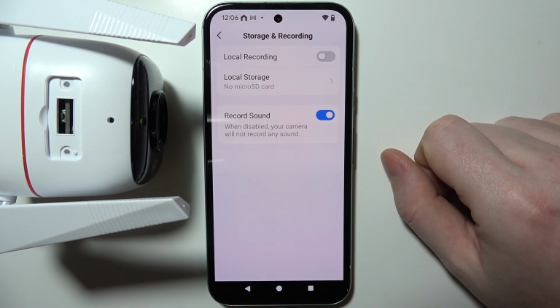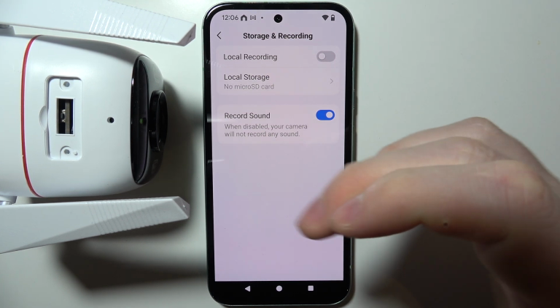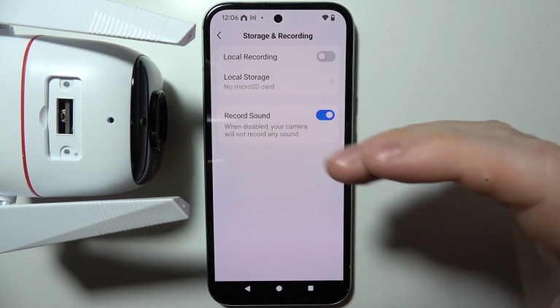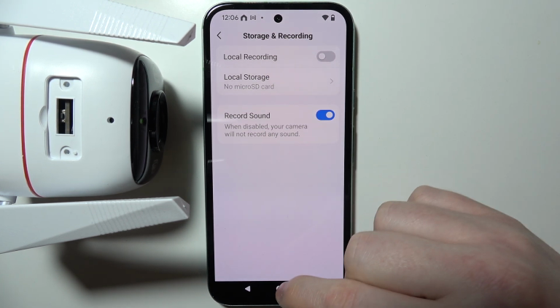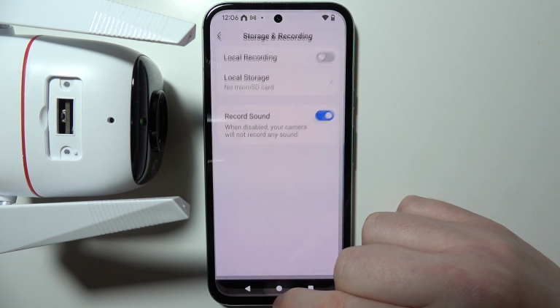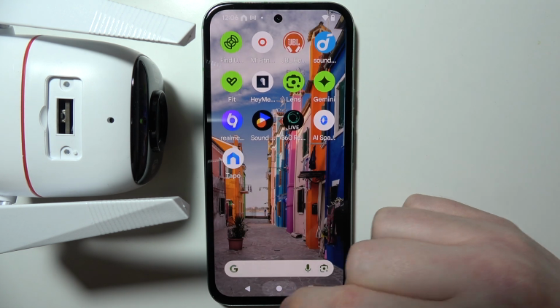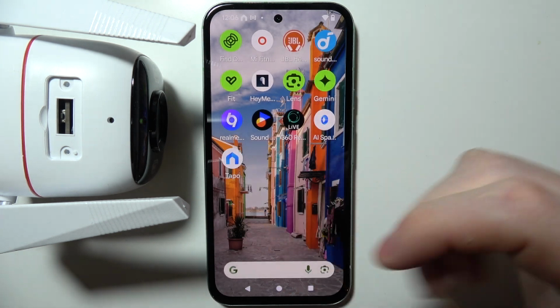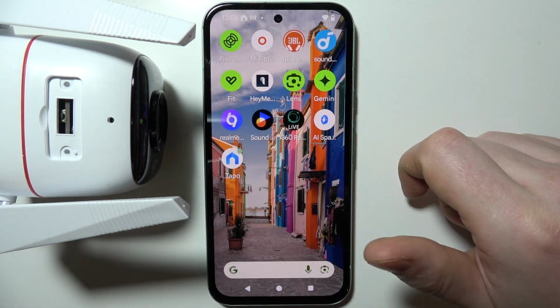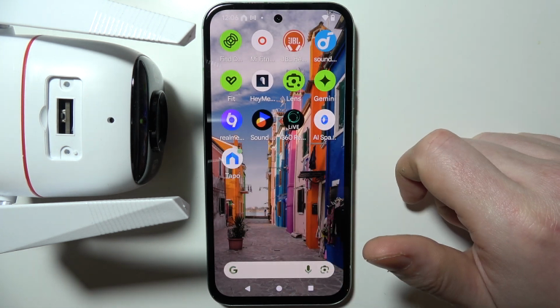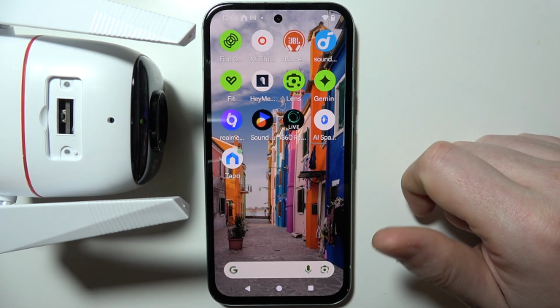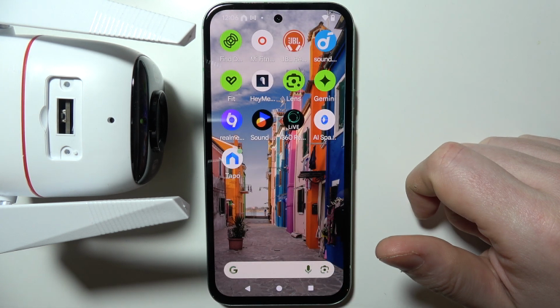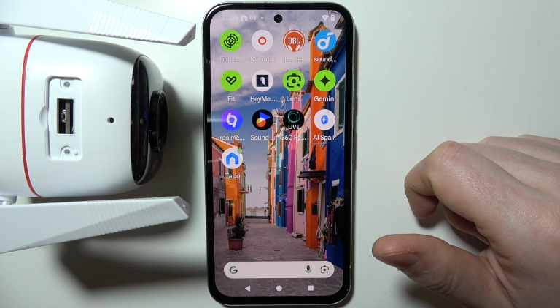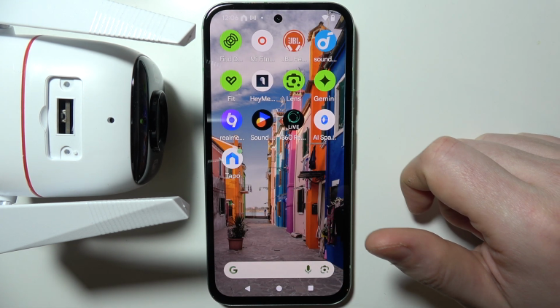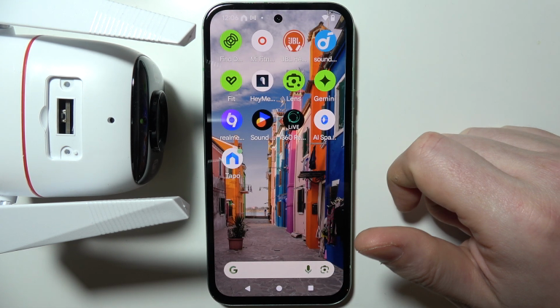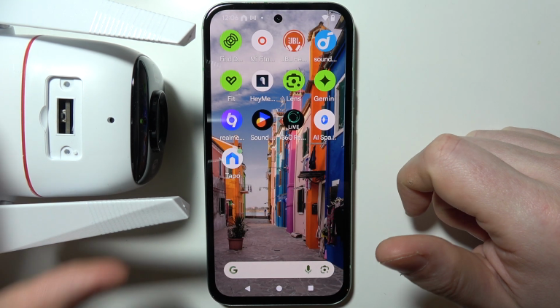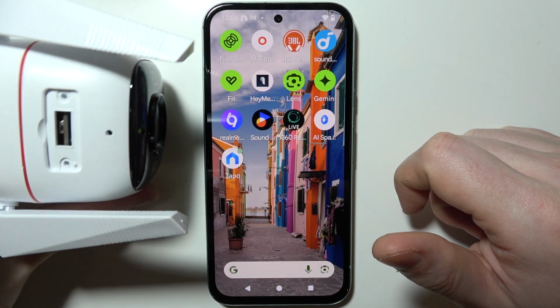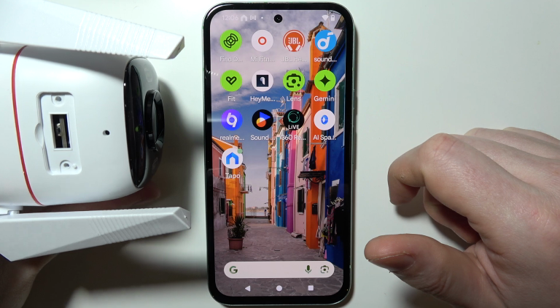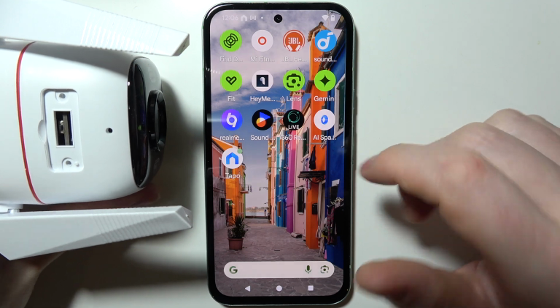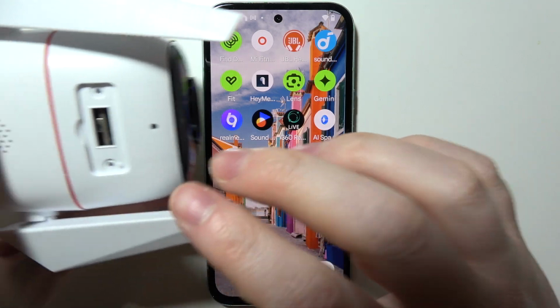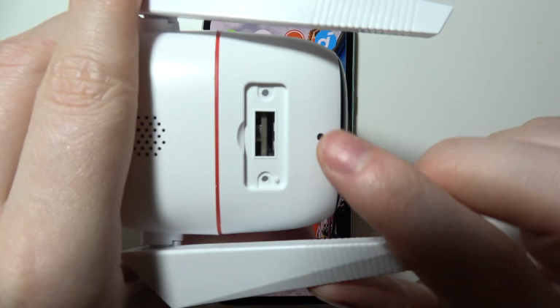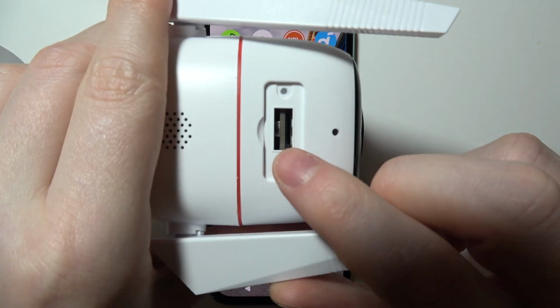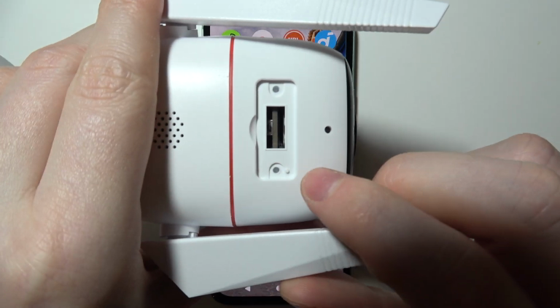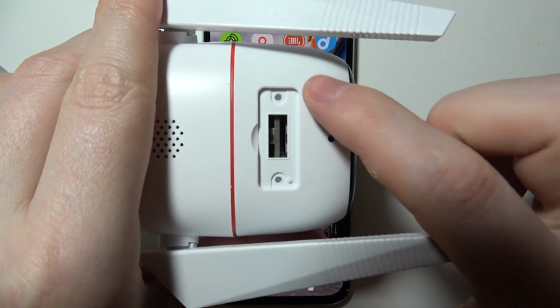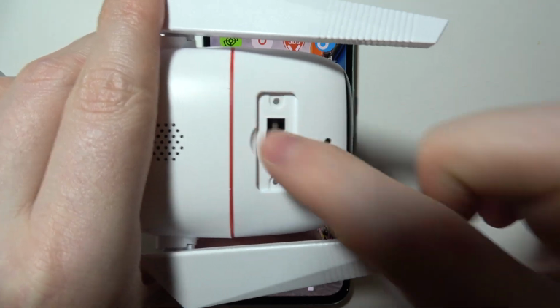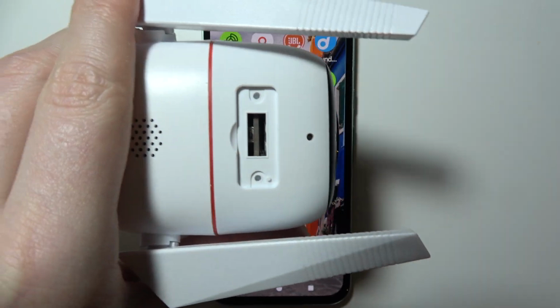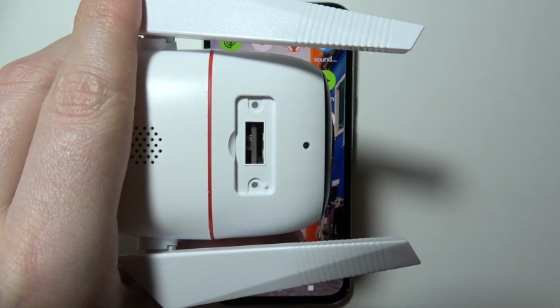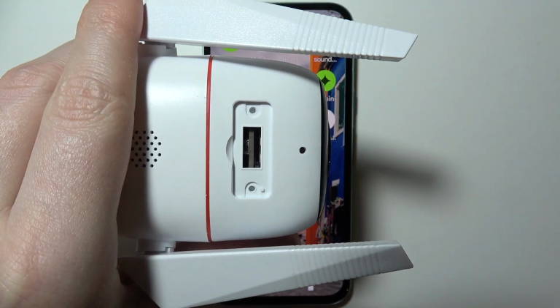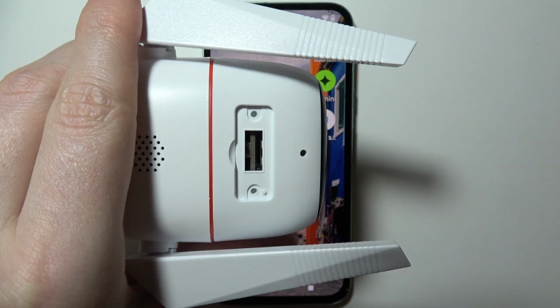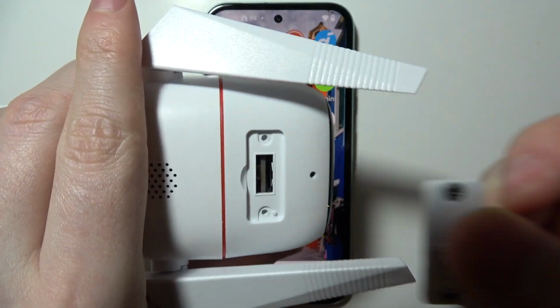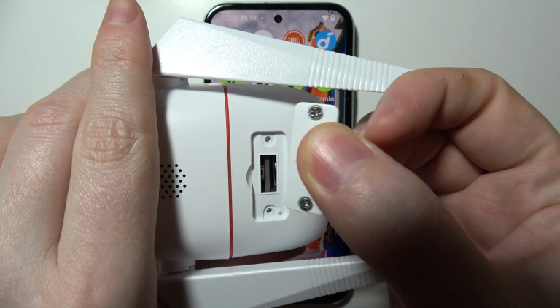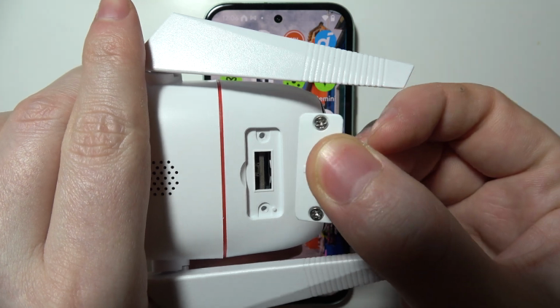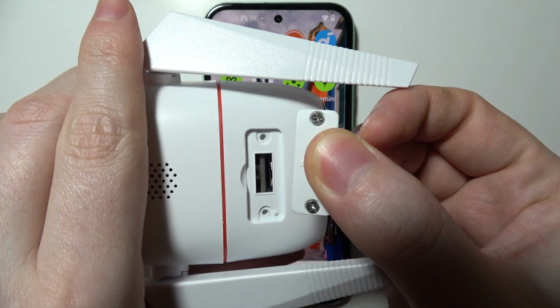If your Tapo is blinking red when you try to set it up, then the fix is to simply grab your camera and flip it upside down like I have it right here. Then there's the cover right there, which you will need to remove with the screwdriver.